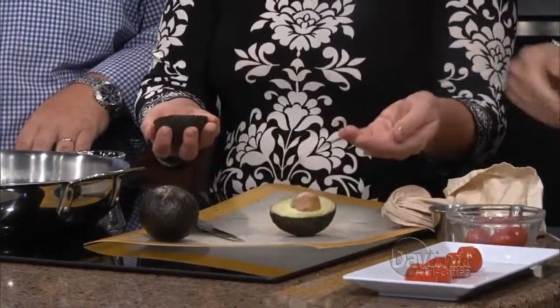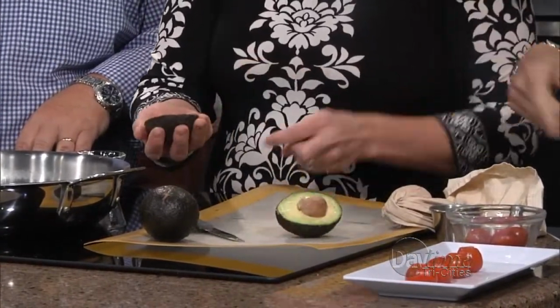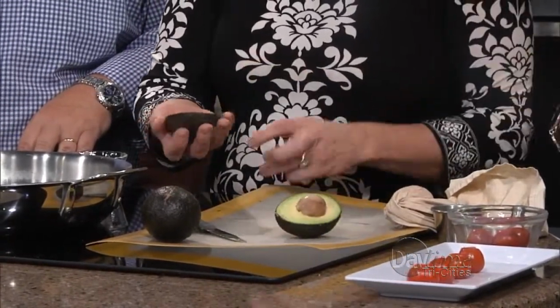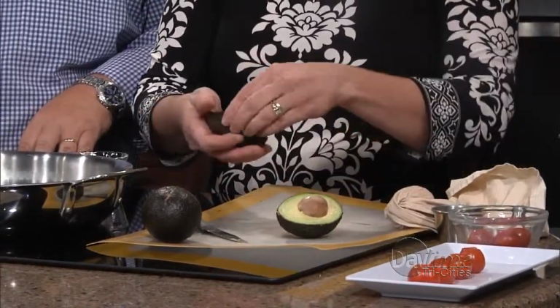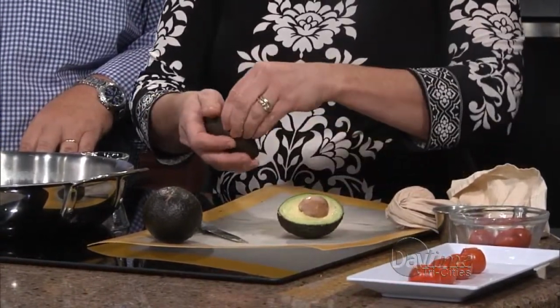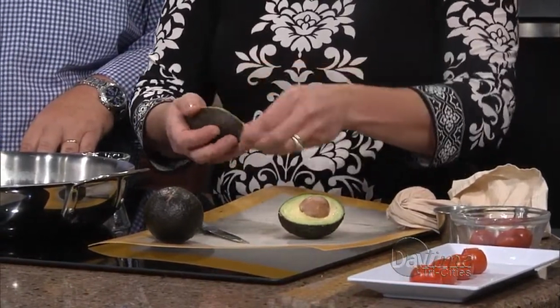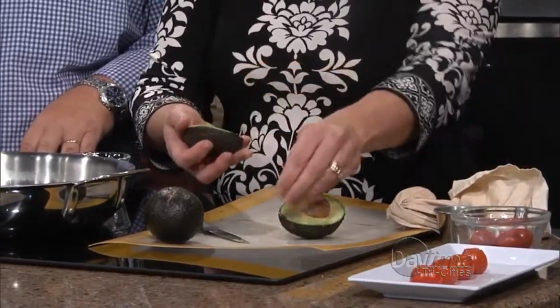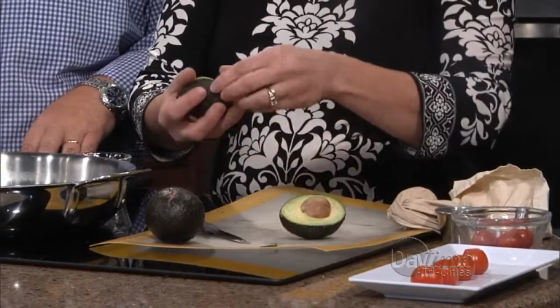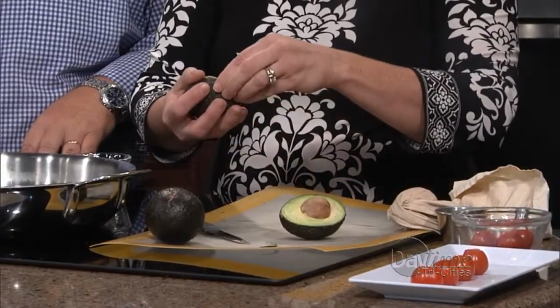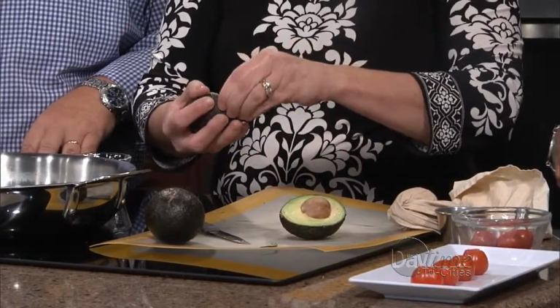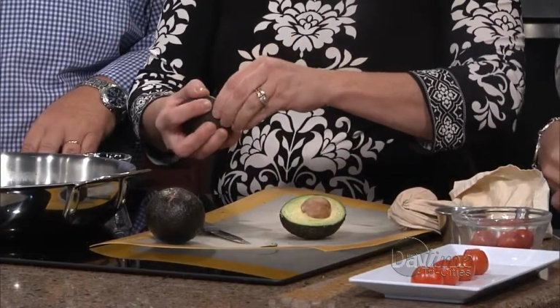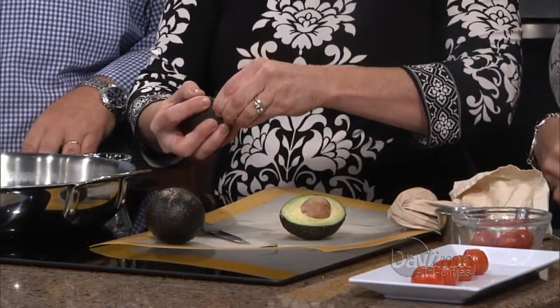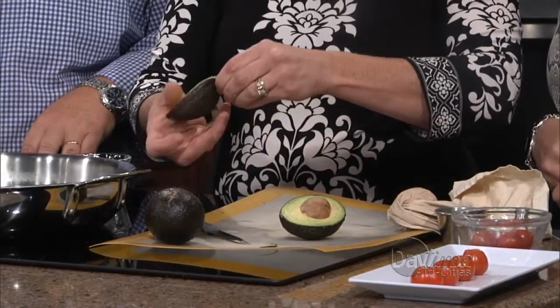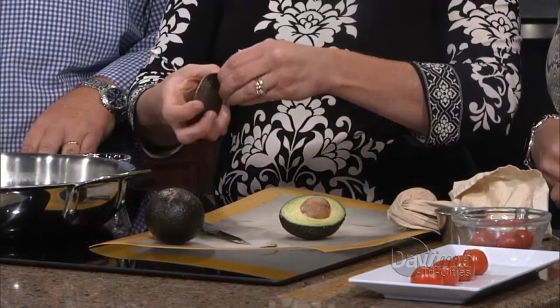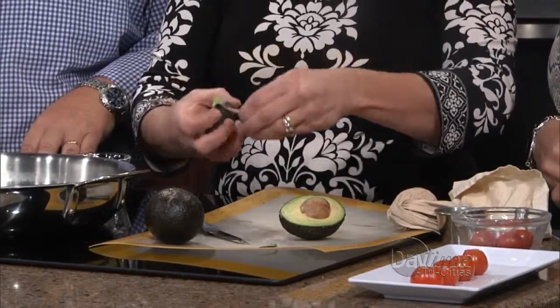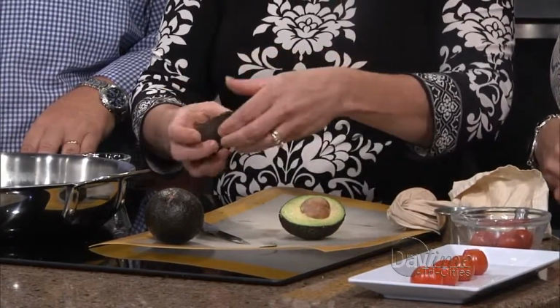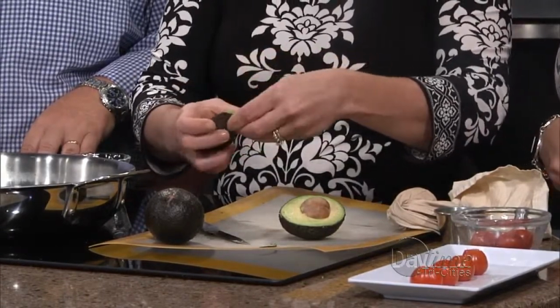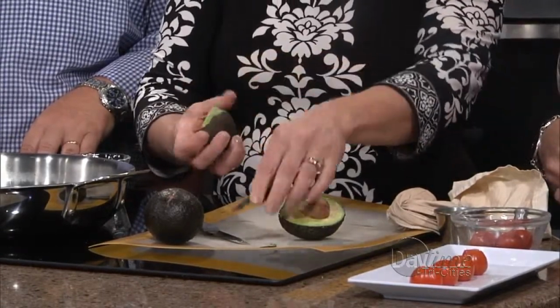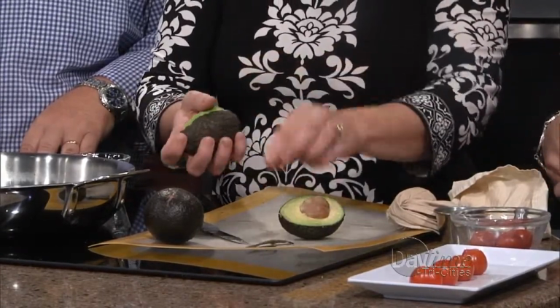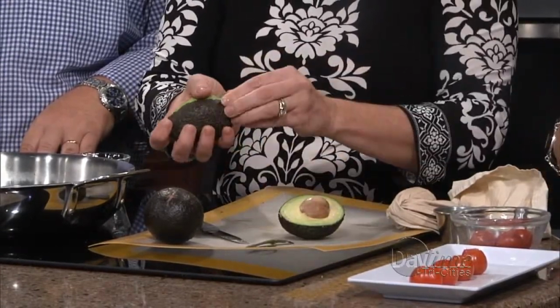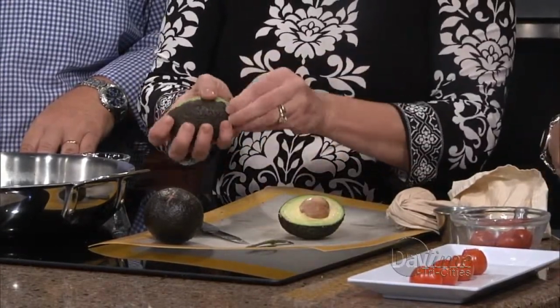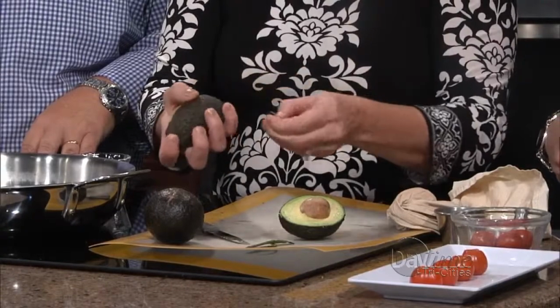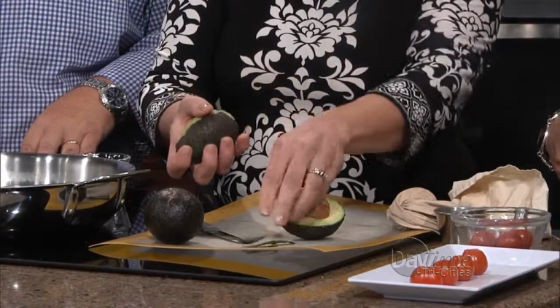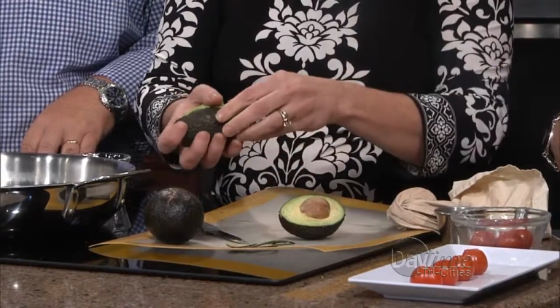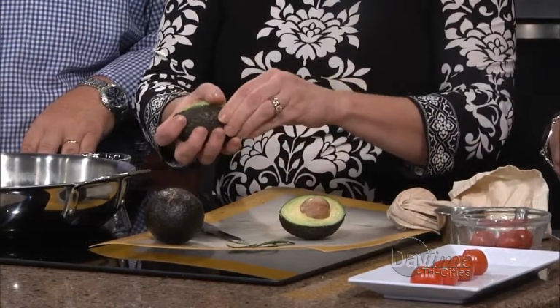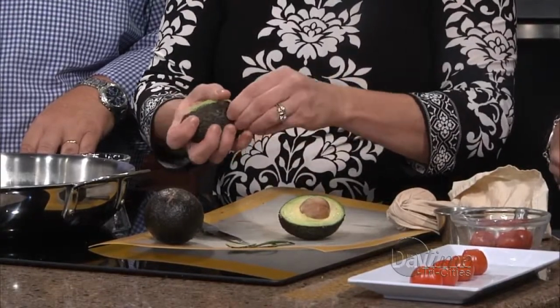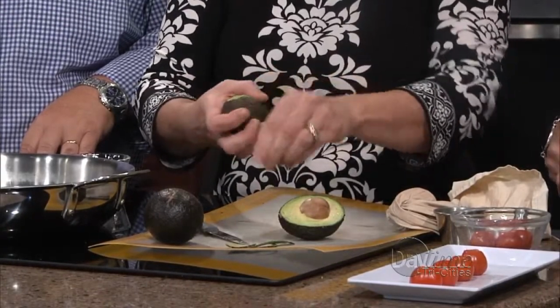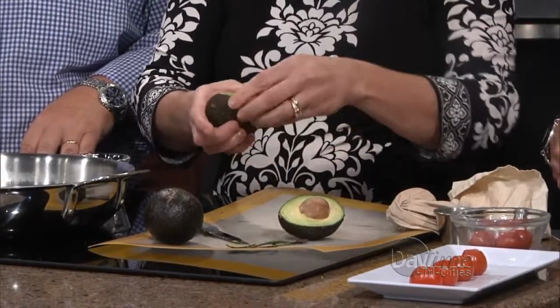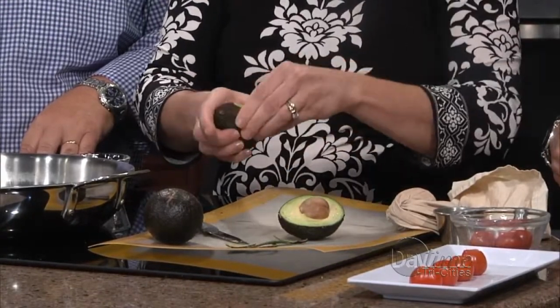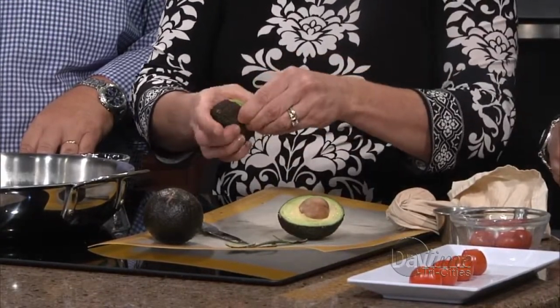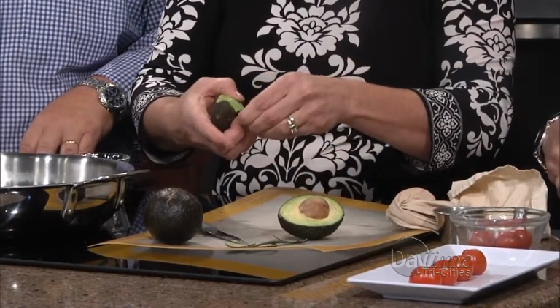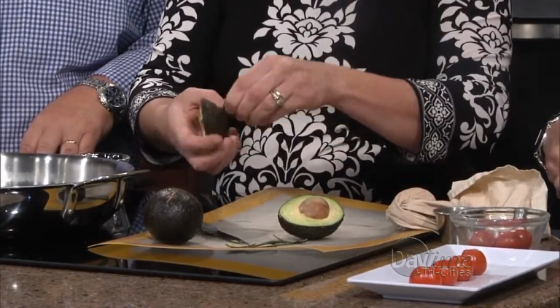That one's perfect — isn't that great? And I didn't even test it ahead of time. We're going to peel the skin off so that it can be nice and firm. We're not even going to use a spoon because this is going to be very delicate.